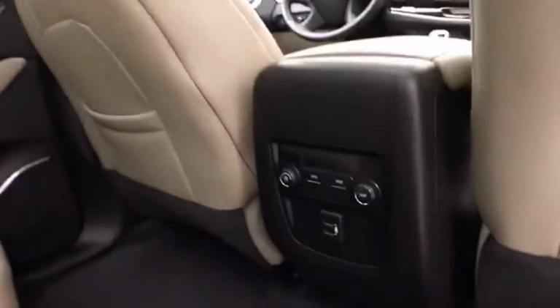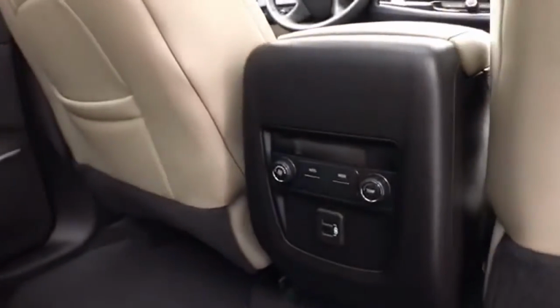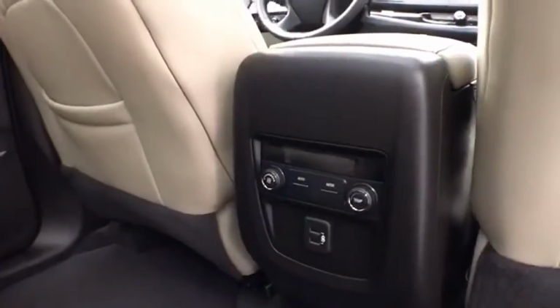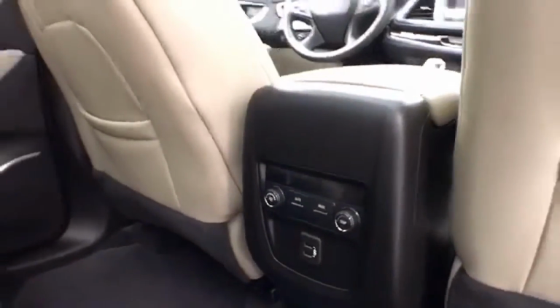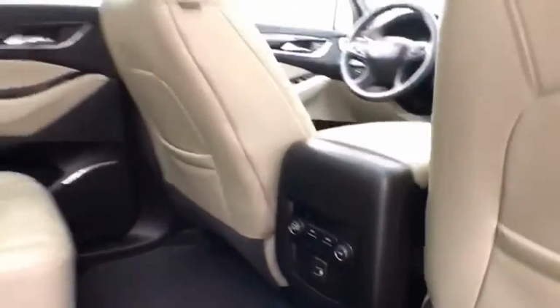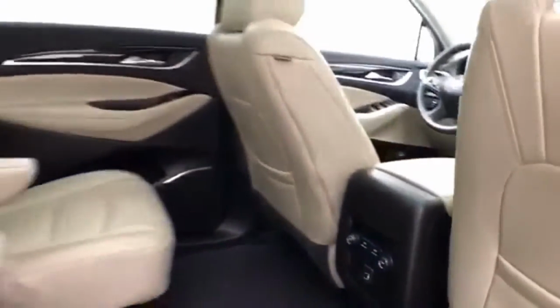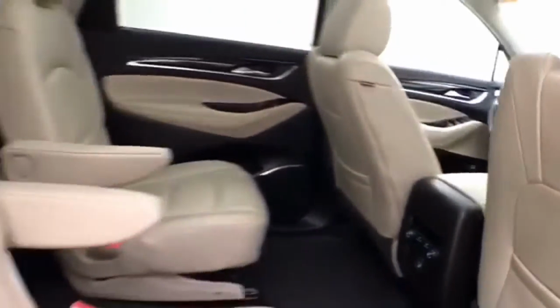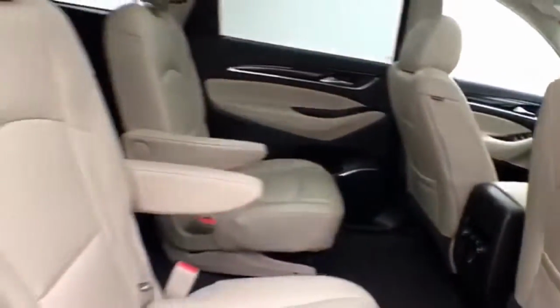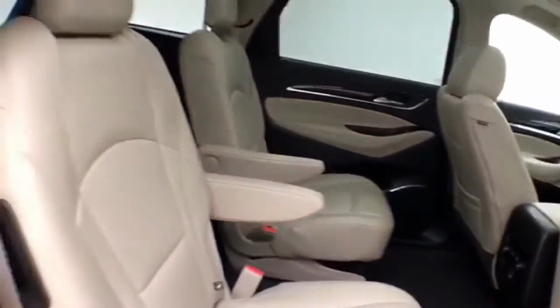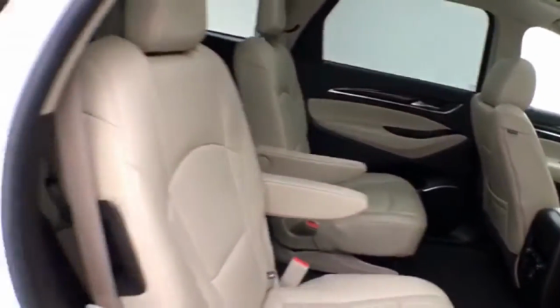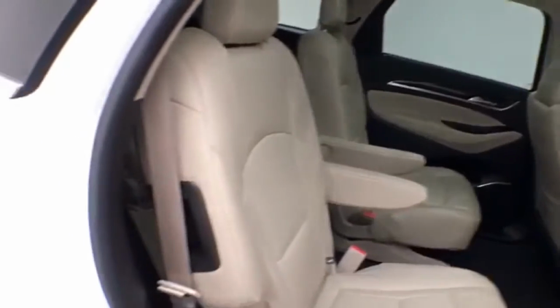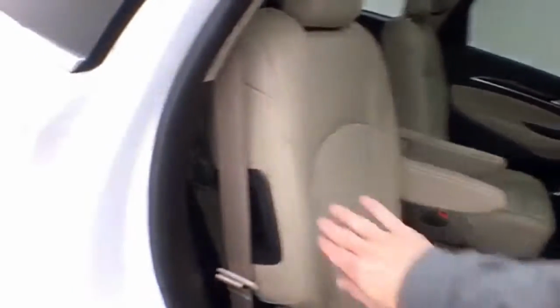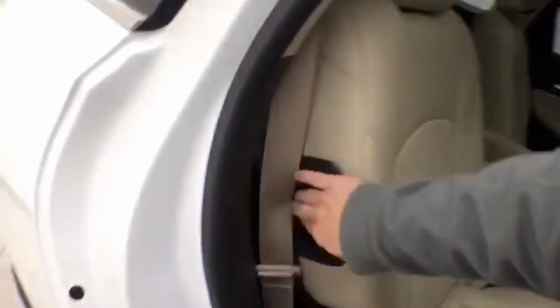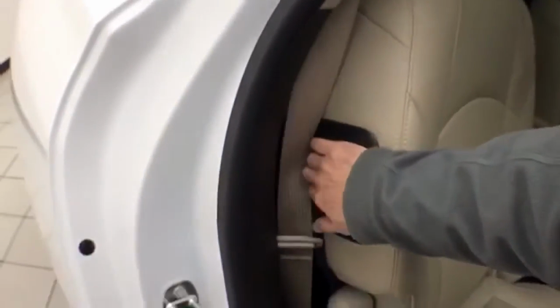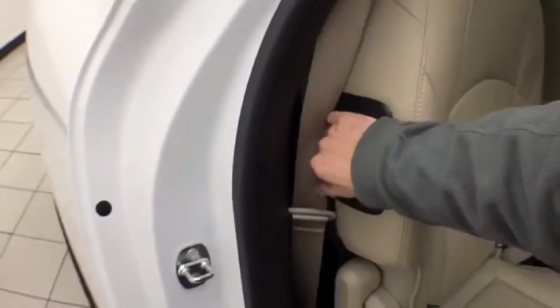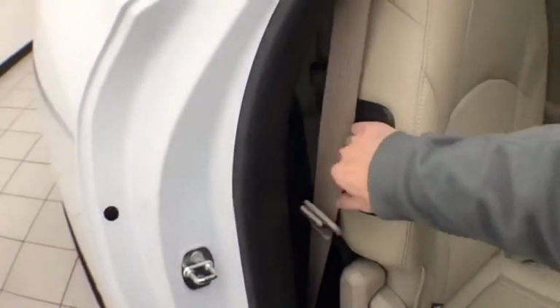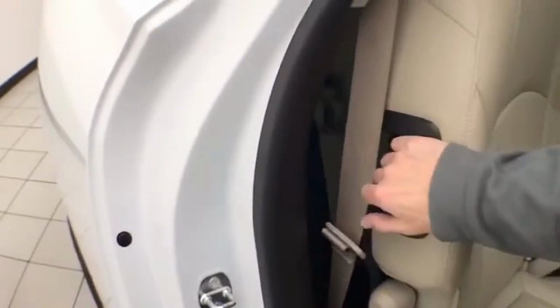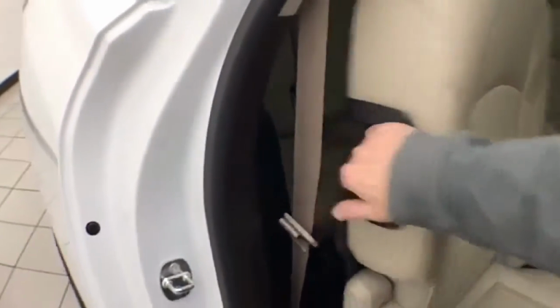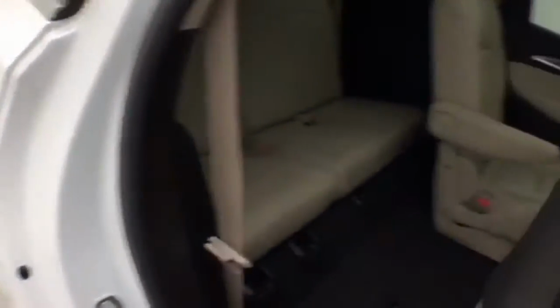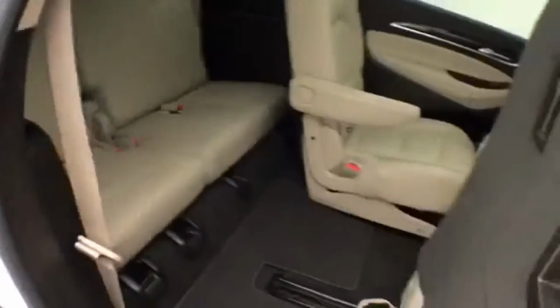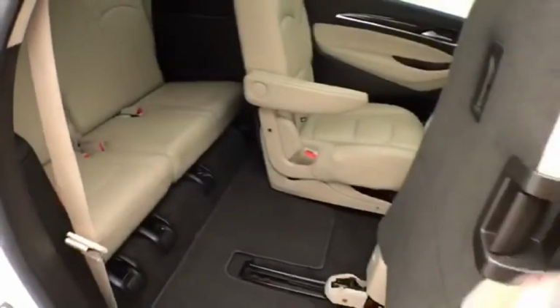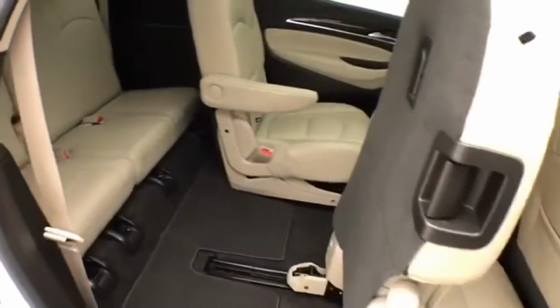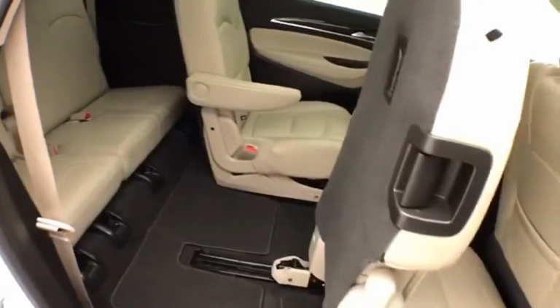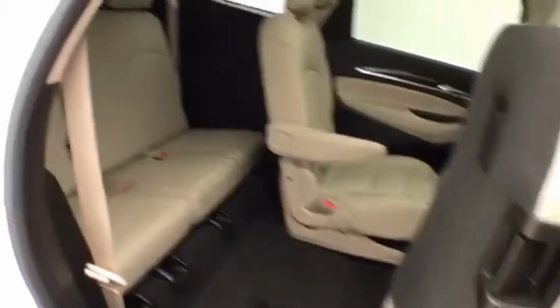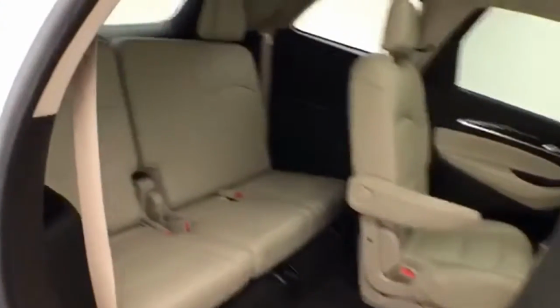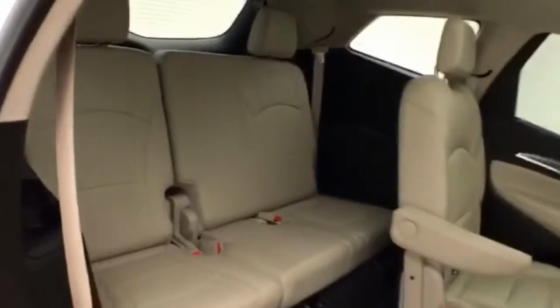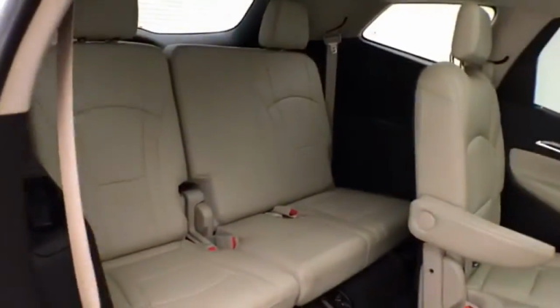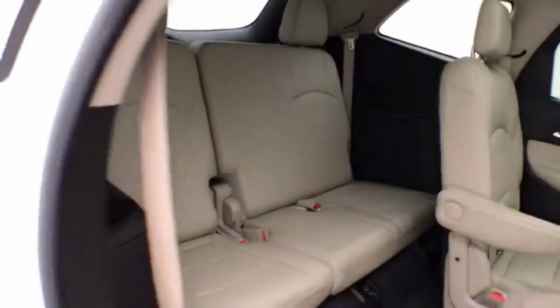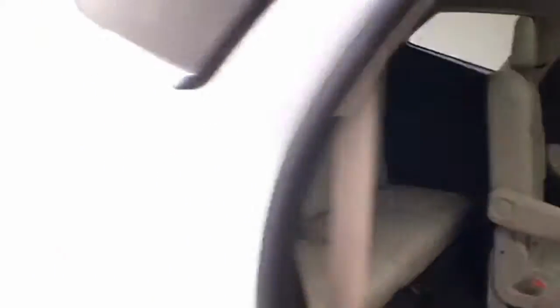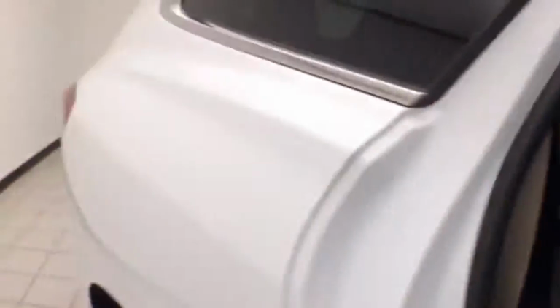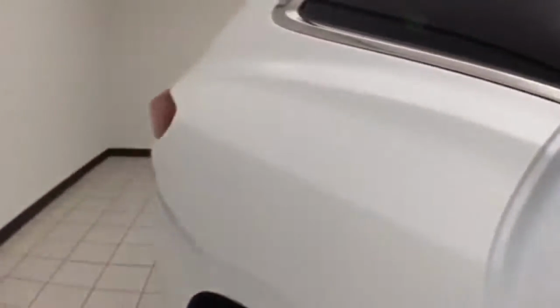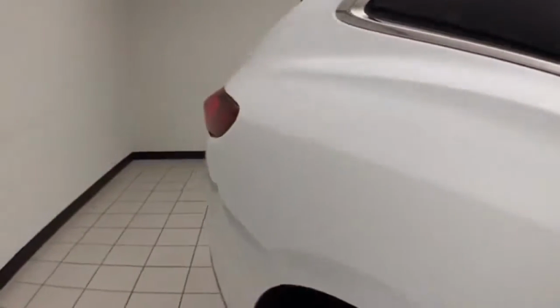Rear climate control makes sure everyone's comfortable. The middle row seats fold flat for additional cargo space, as well as tilt and slide forward, making it easy to get to the third row that seats three.